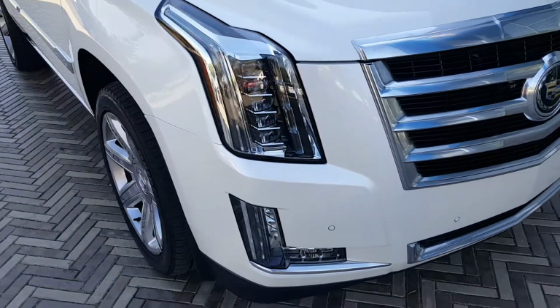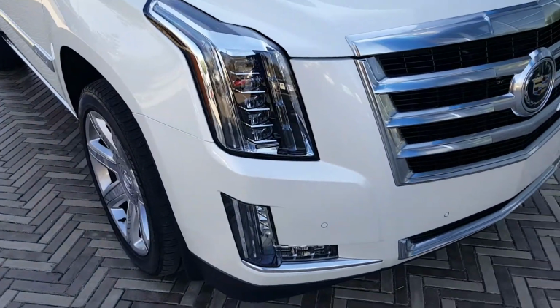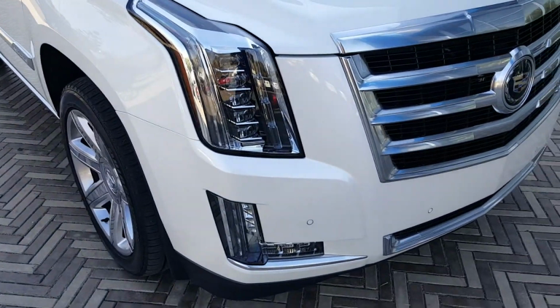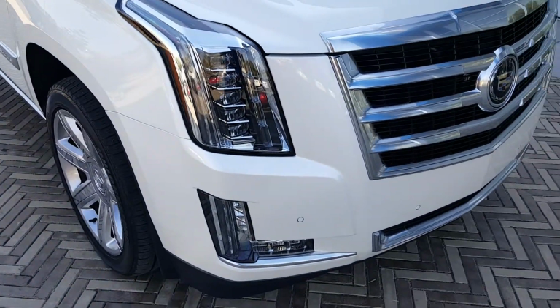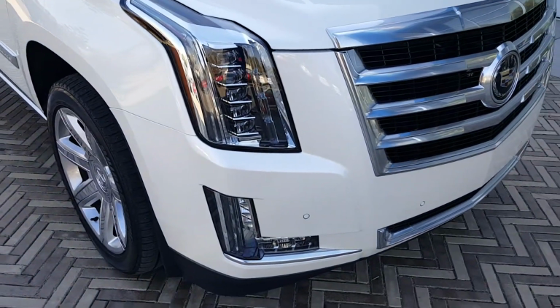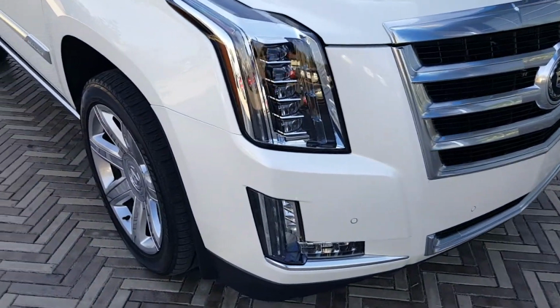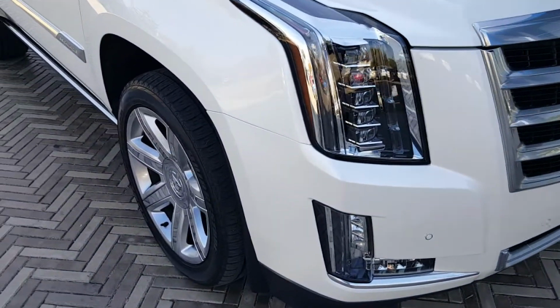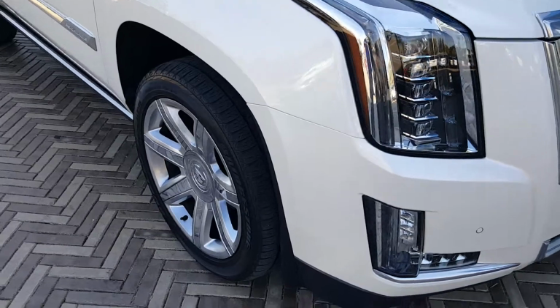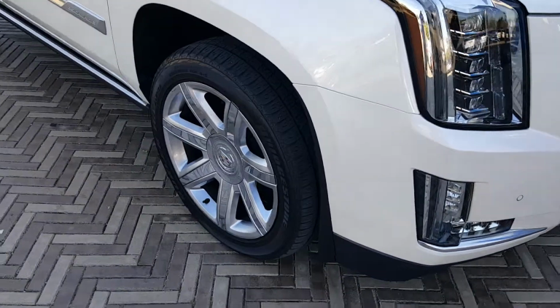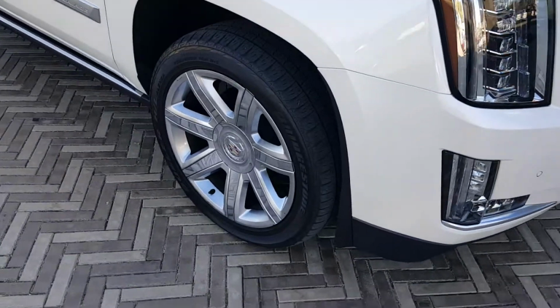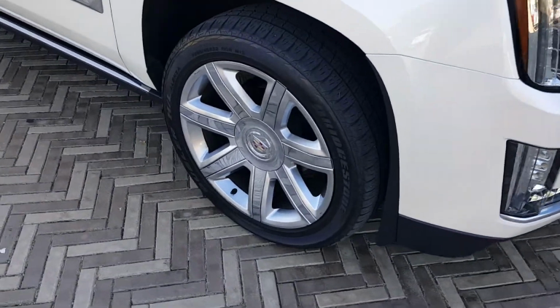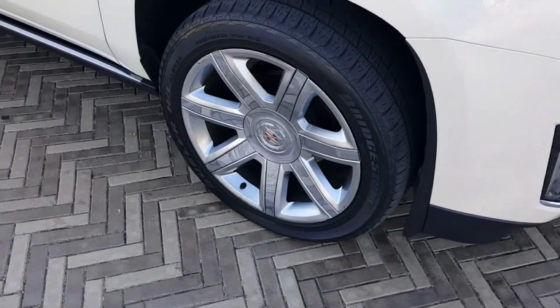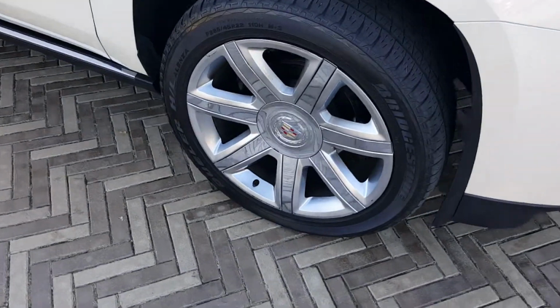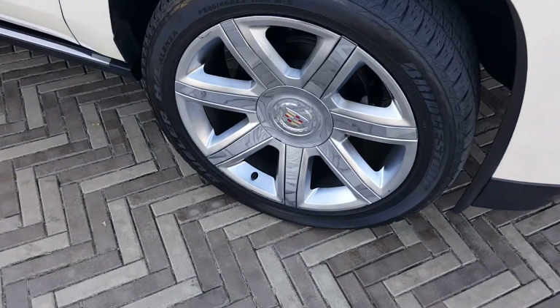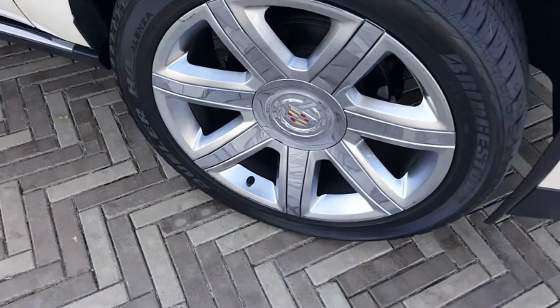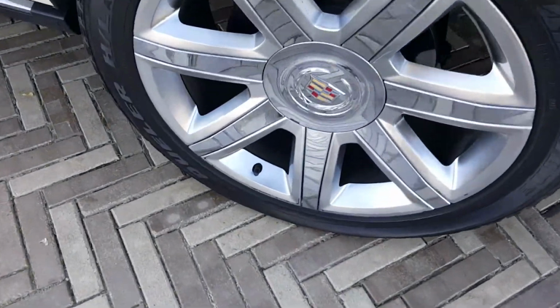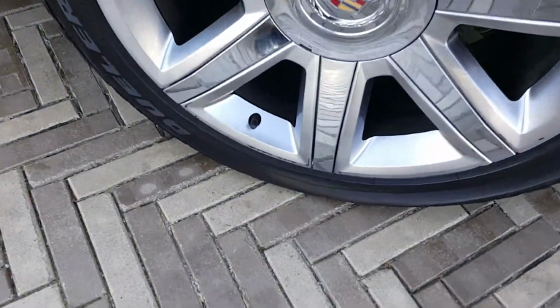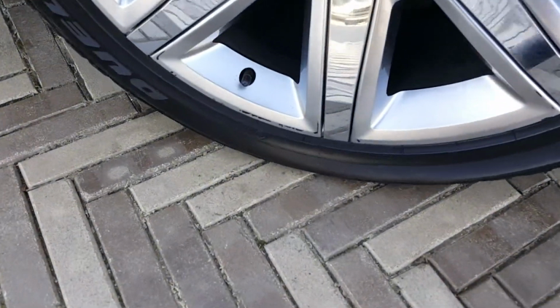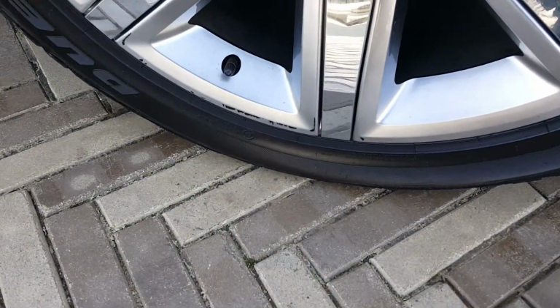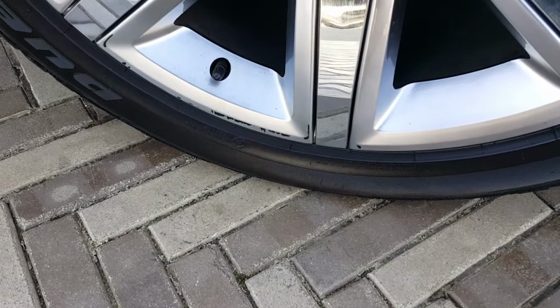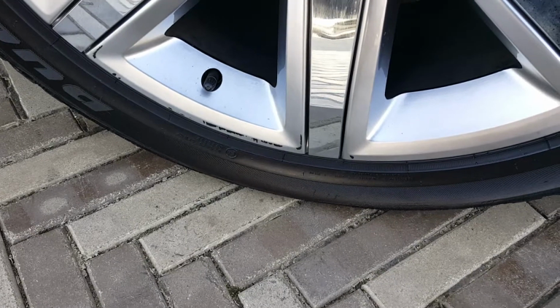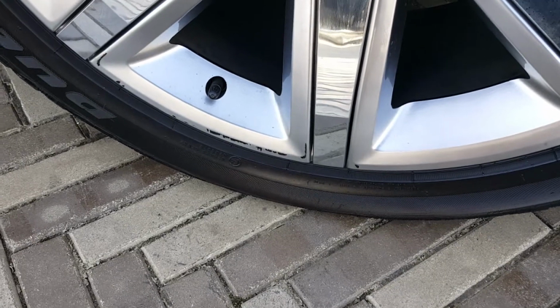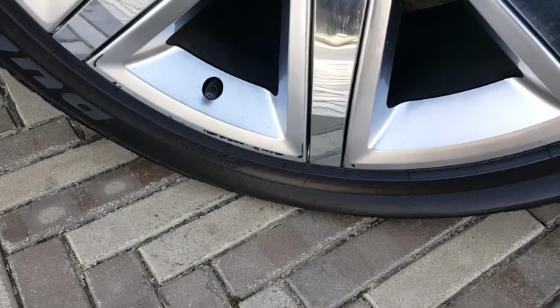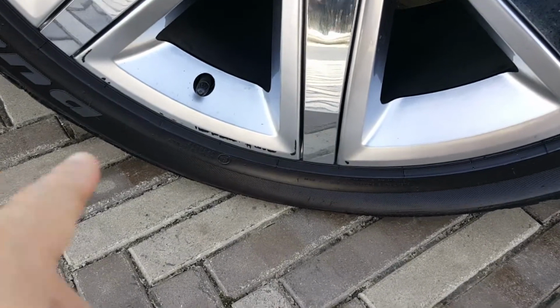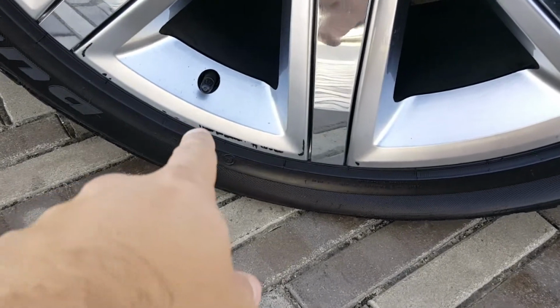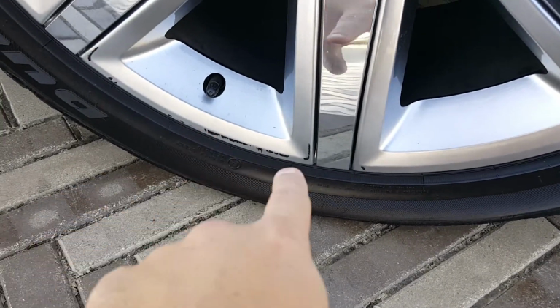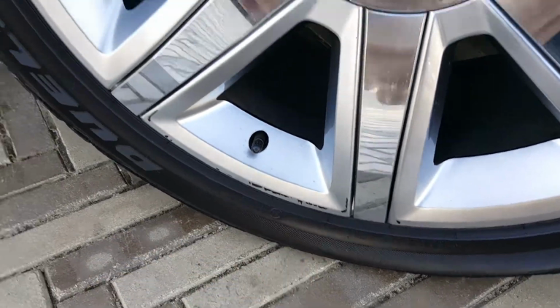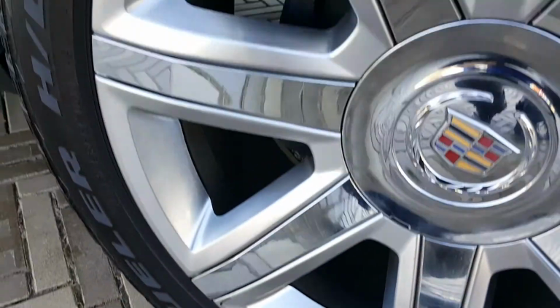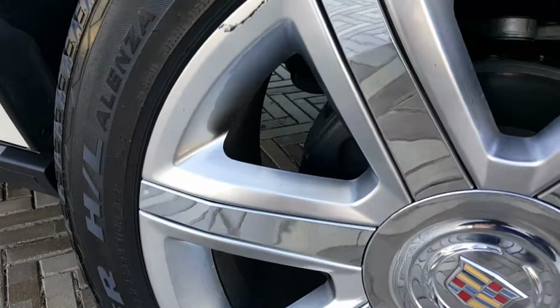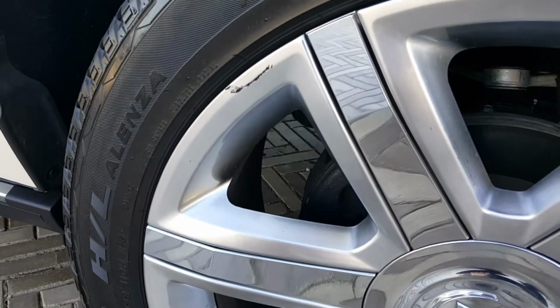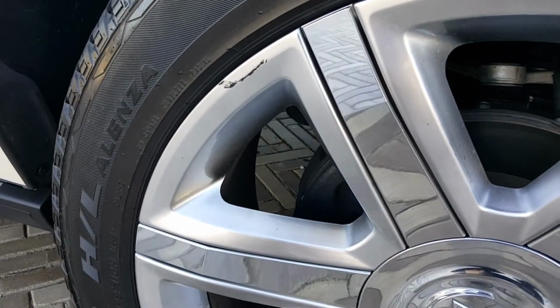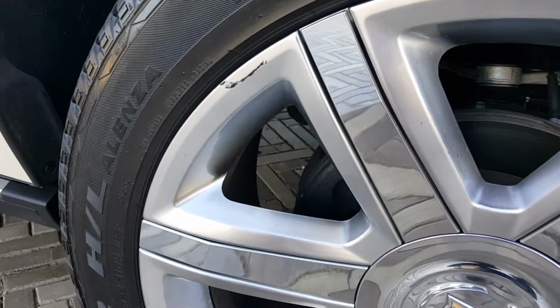It does have the front park assist, and then down here on the wheel in two spots there's a couple little marks right down there at the bottom and then one here at the top.